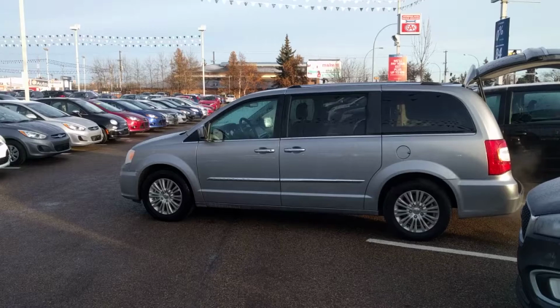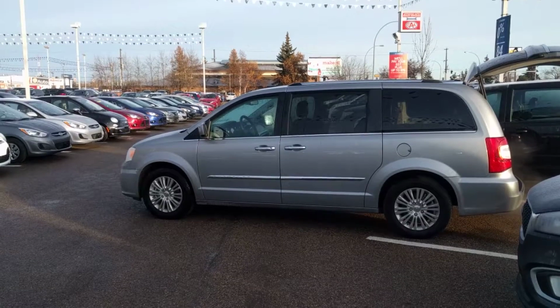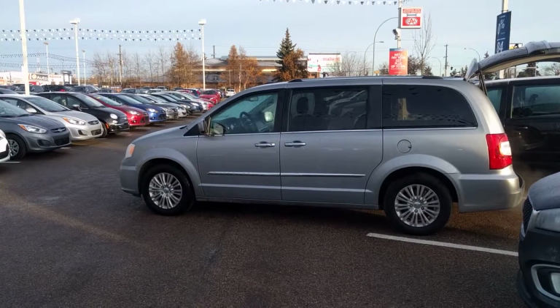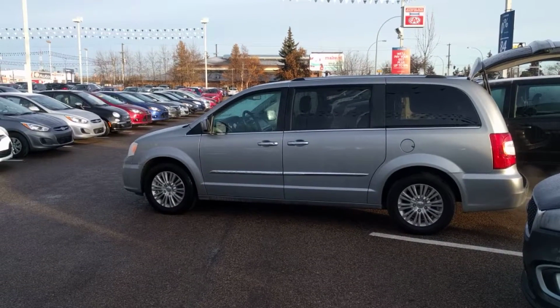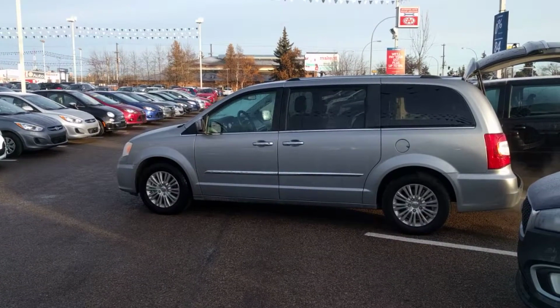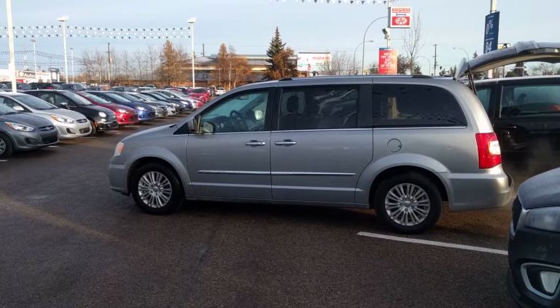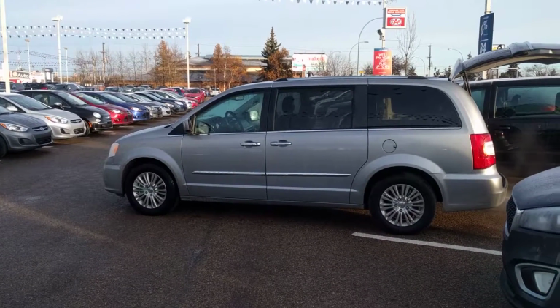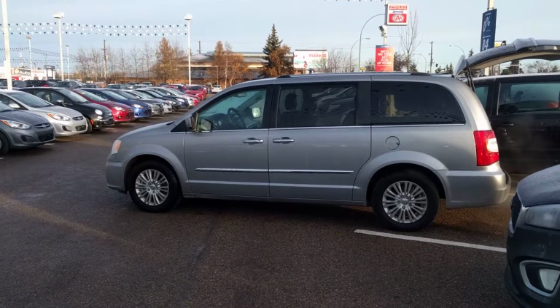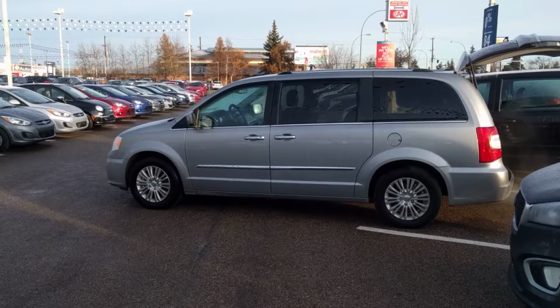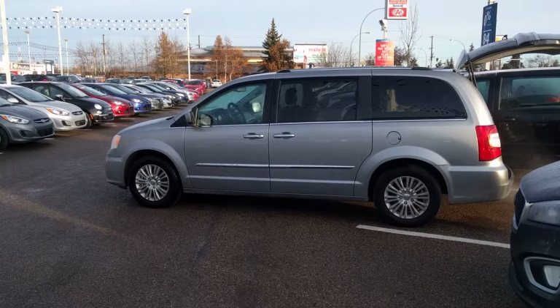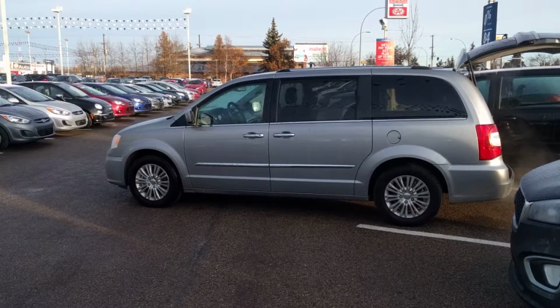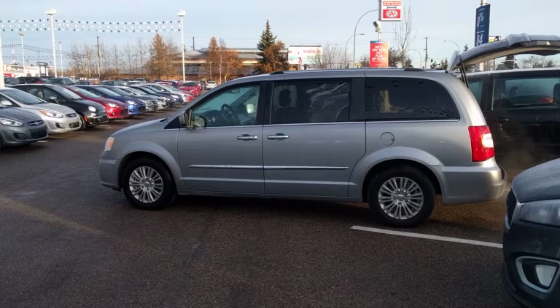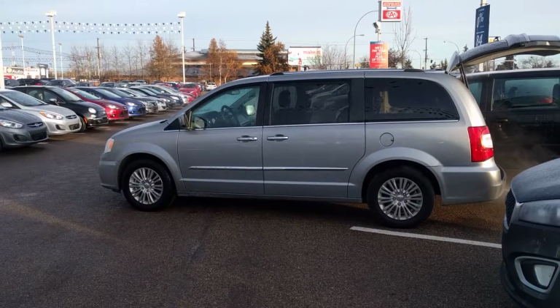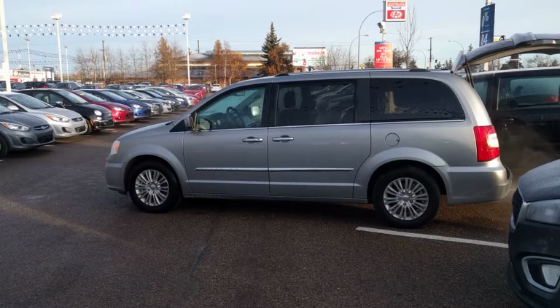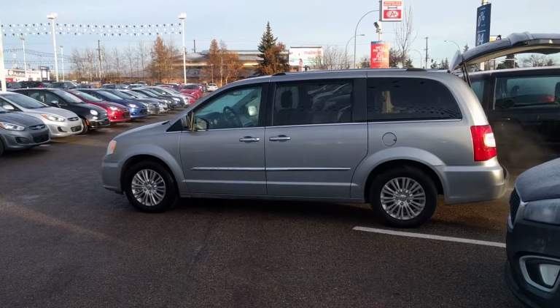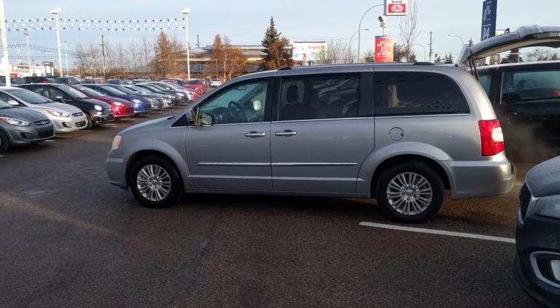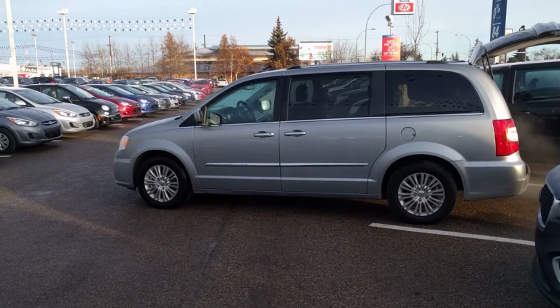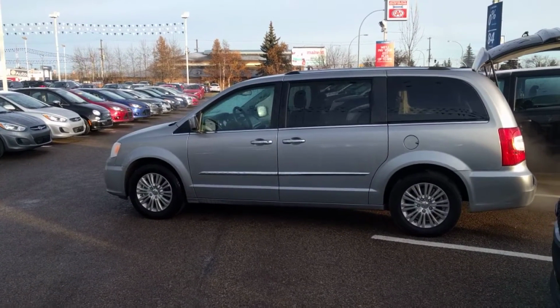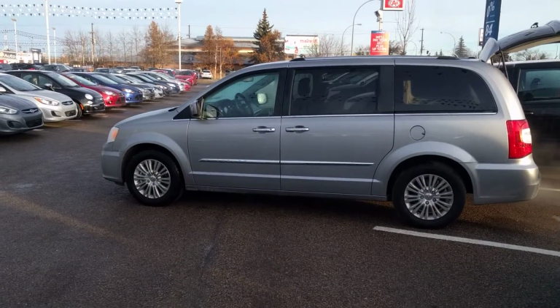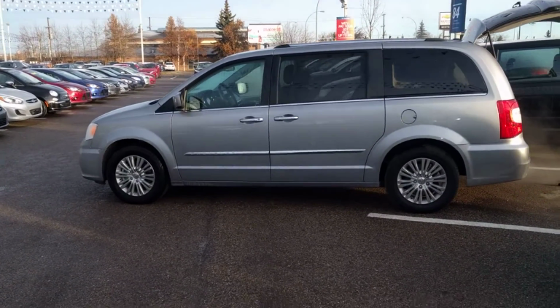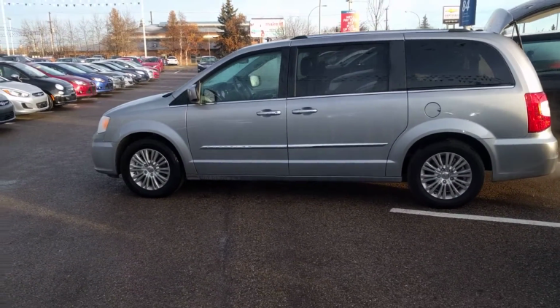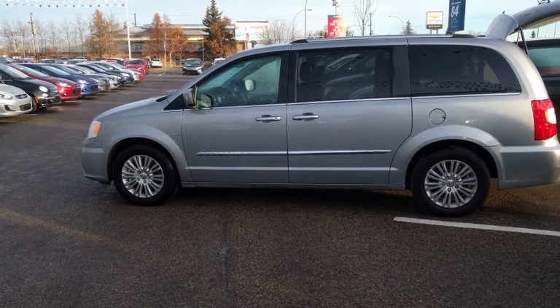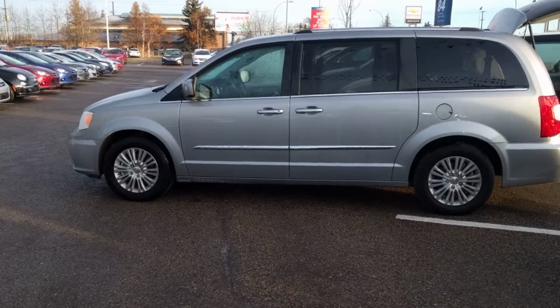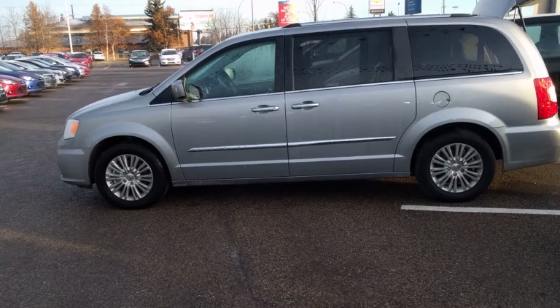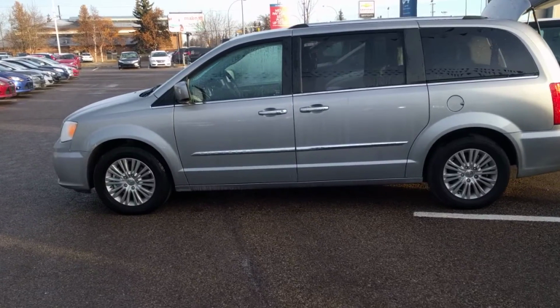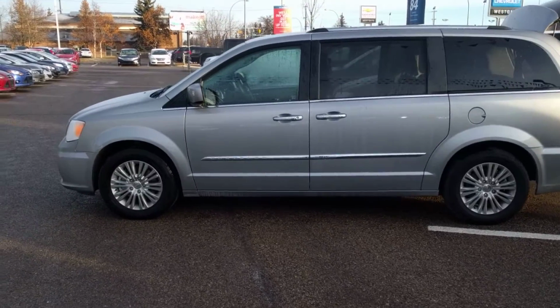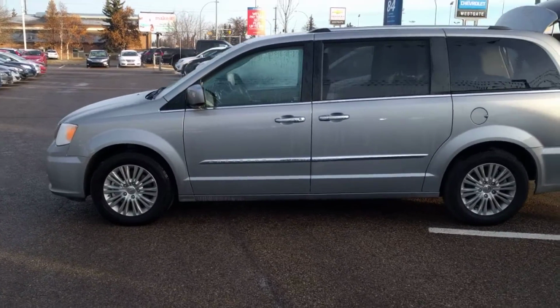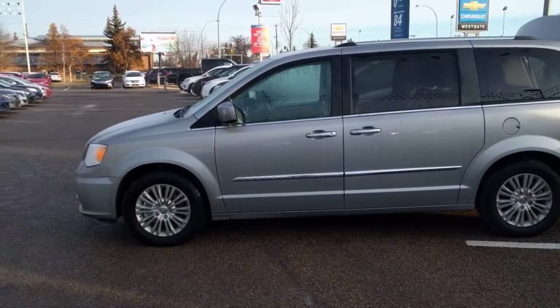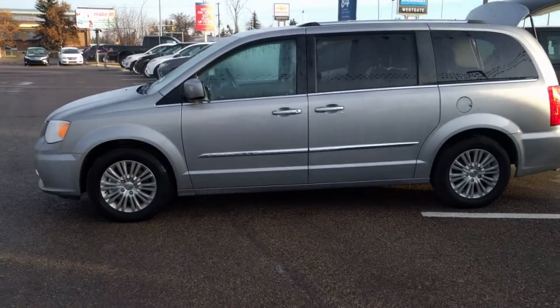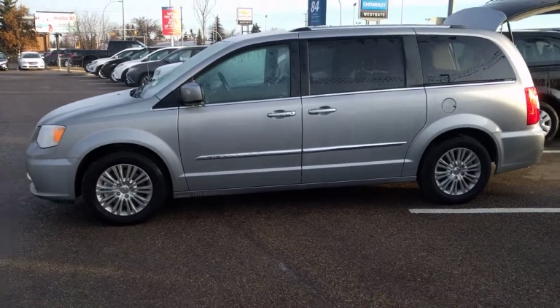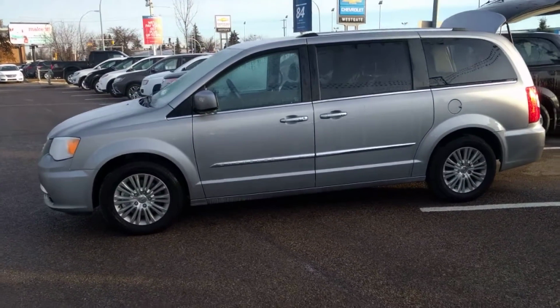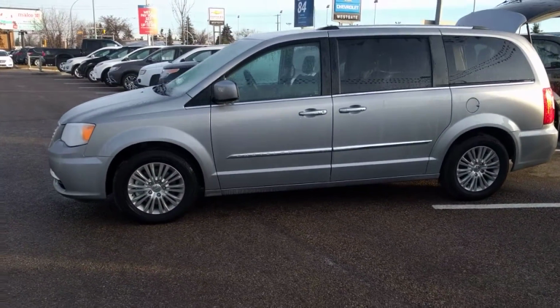Good morning and welcome to West Edmonton Hyundai on this crisp and sunny morning. We have the 2015 Chrysler Town & Country here to show you. It's an excellent vehicle in fantastic shape and condition. Only has 26,000 kilometers on it, so great little mileage with plenty of warranty left.